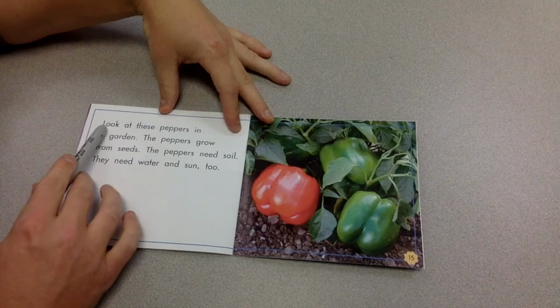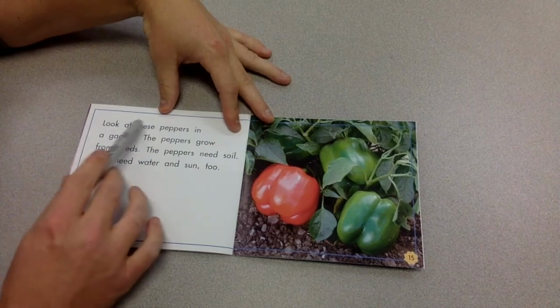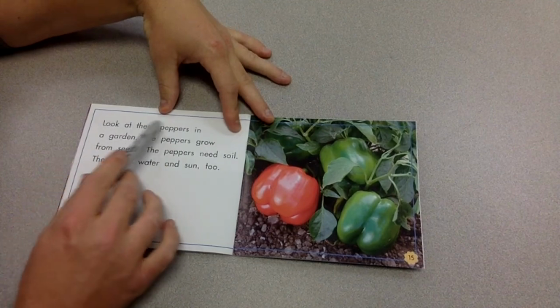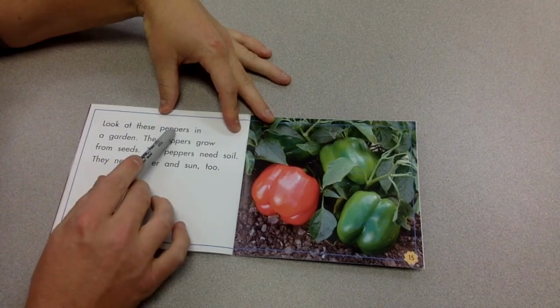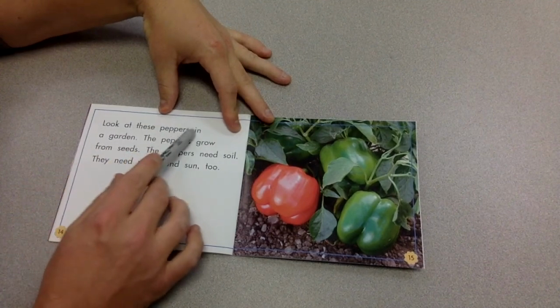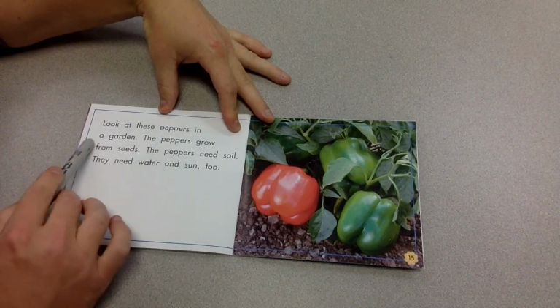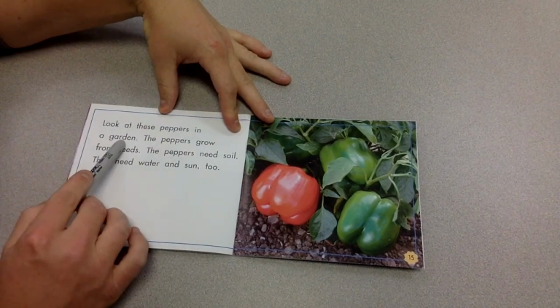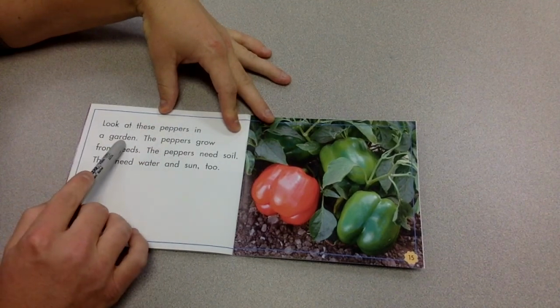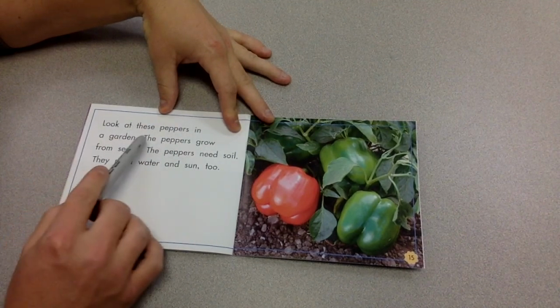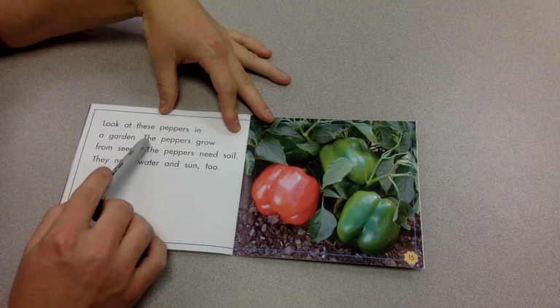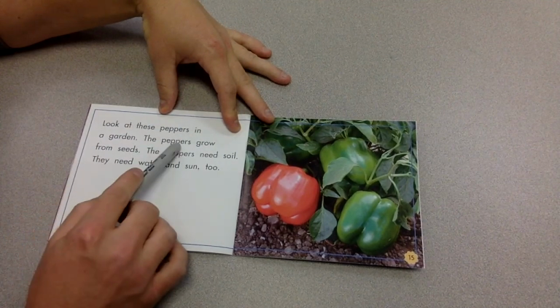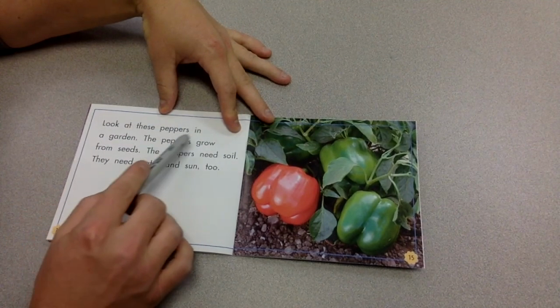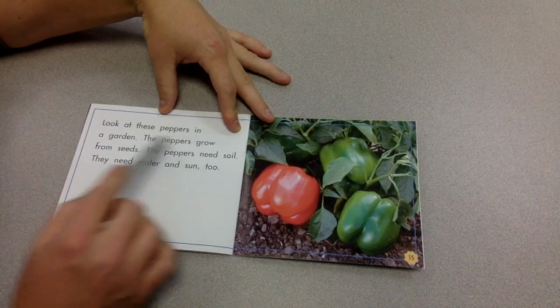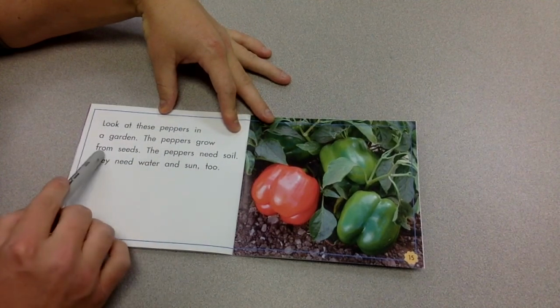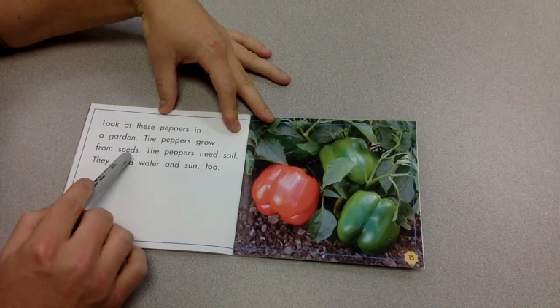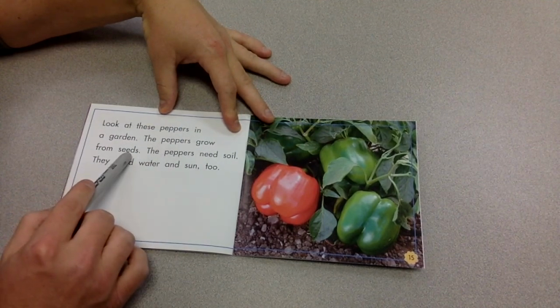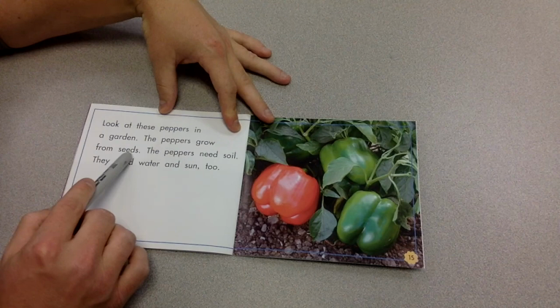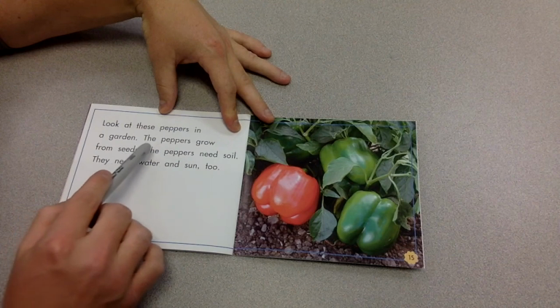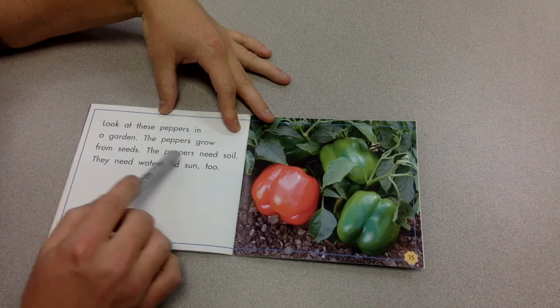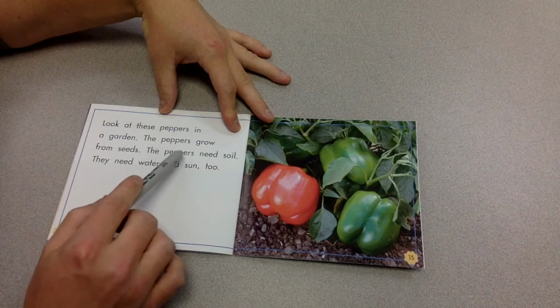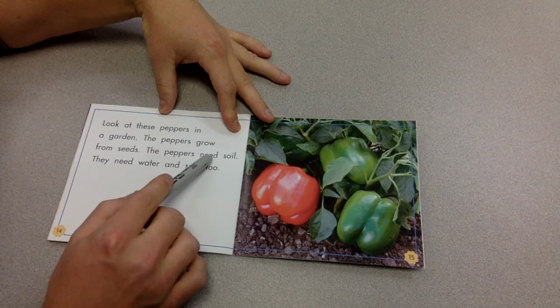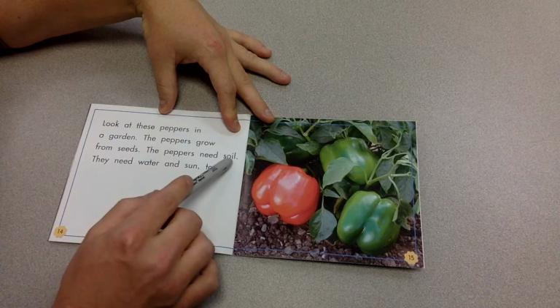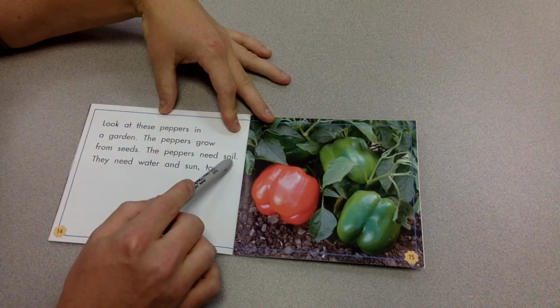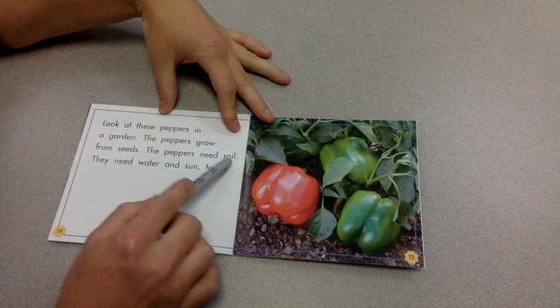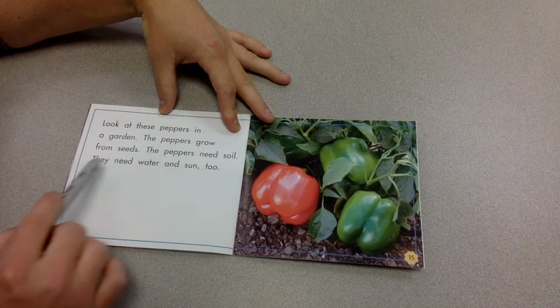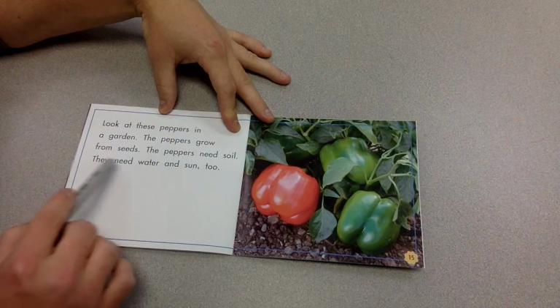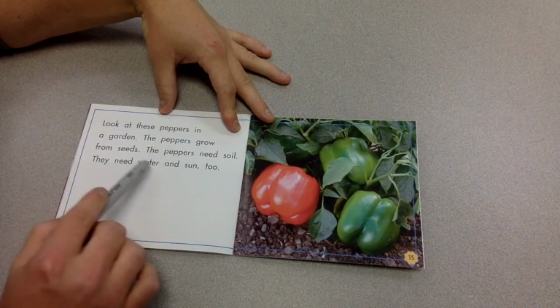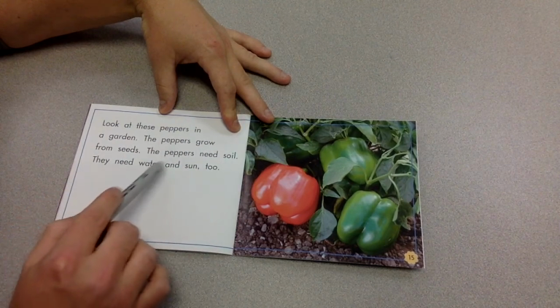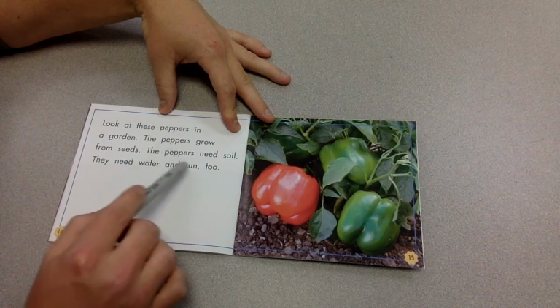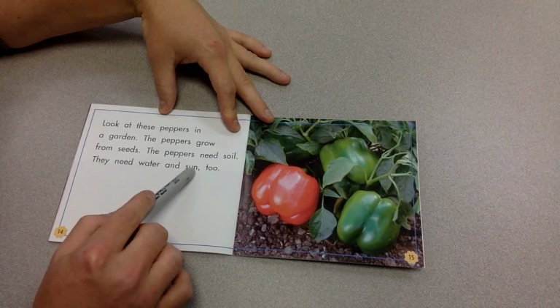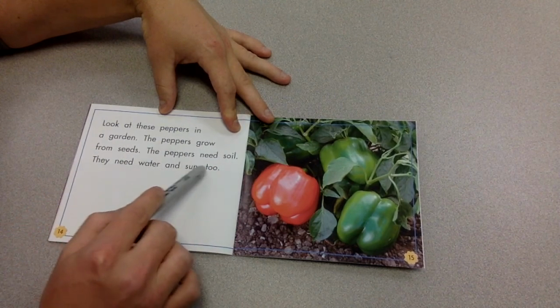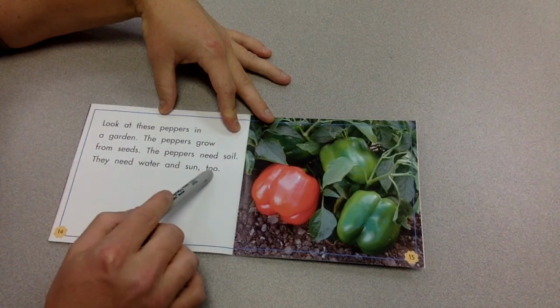Look at these peppers in a garden. The peppers grow from seeds. The peppers need soil. They need water and sun too.